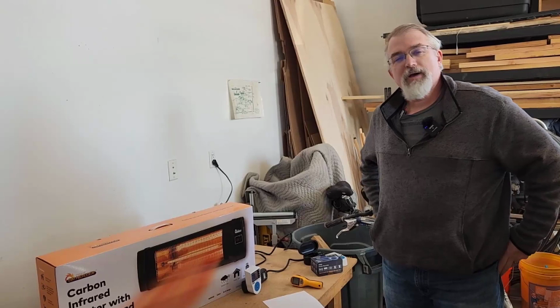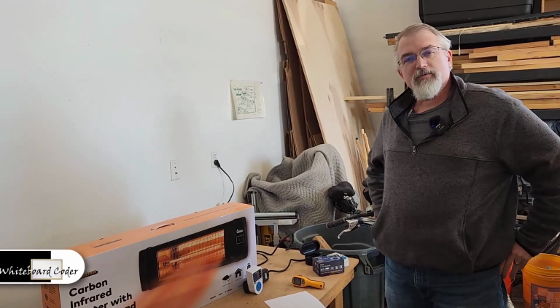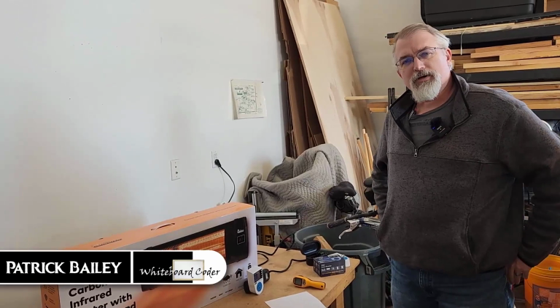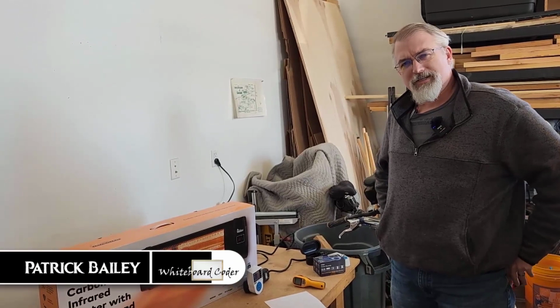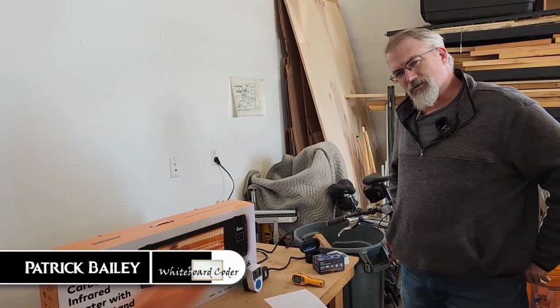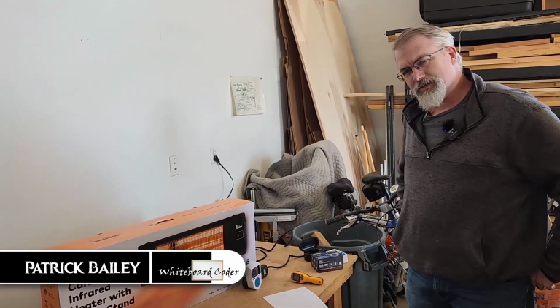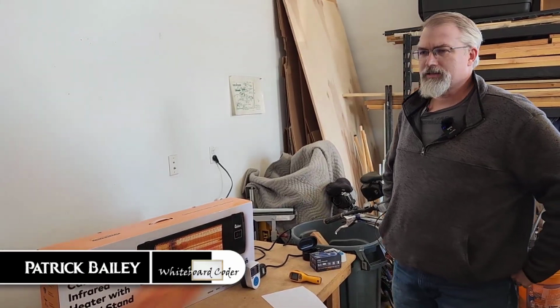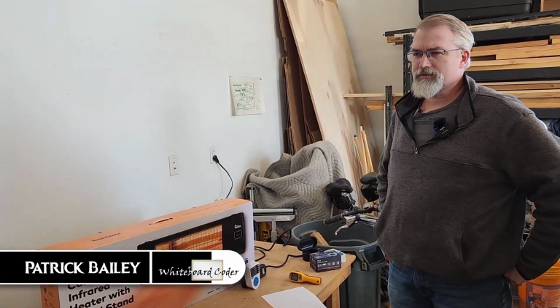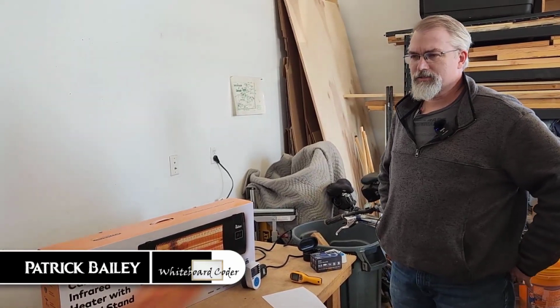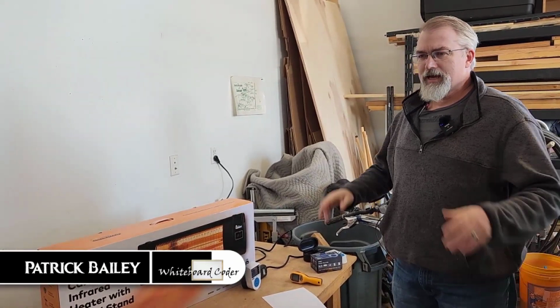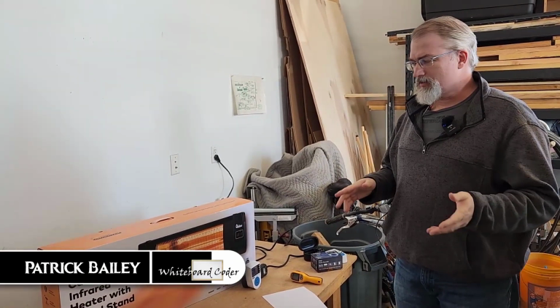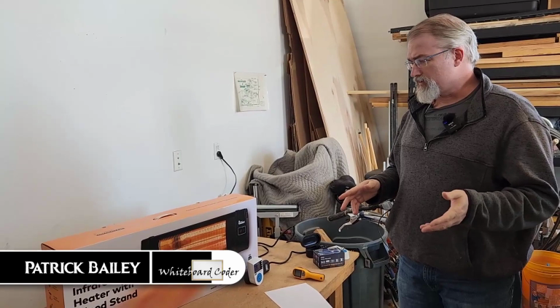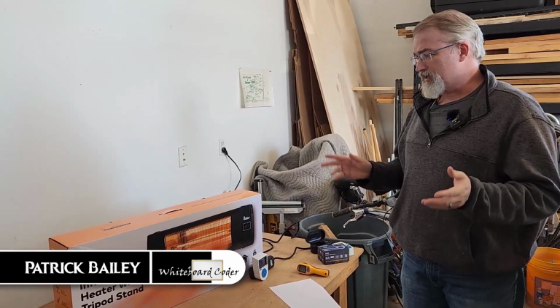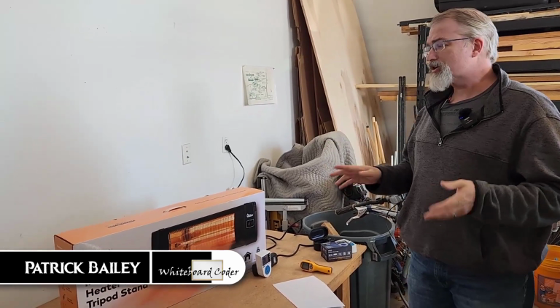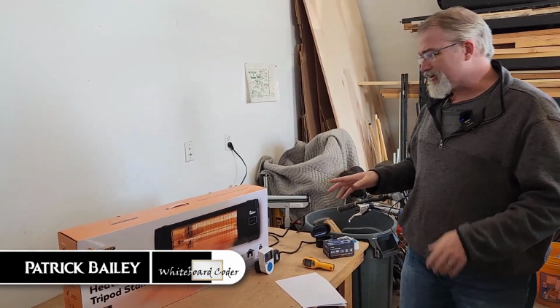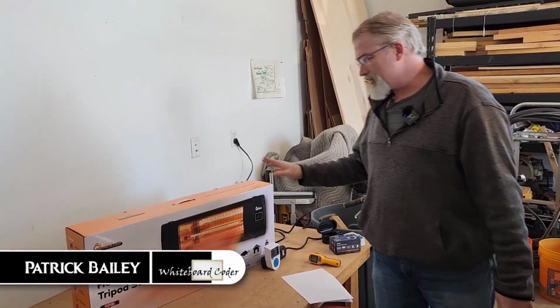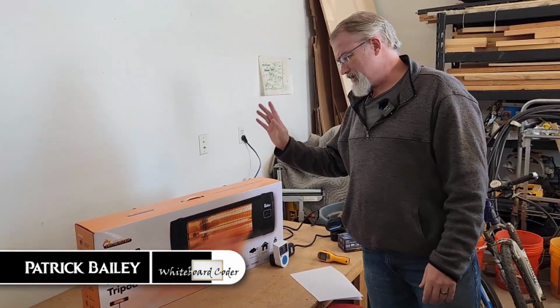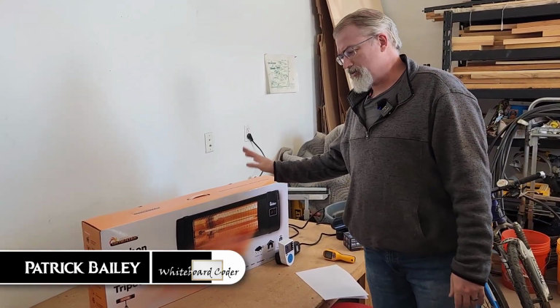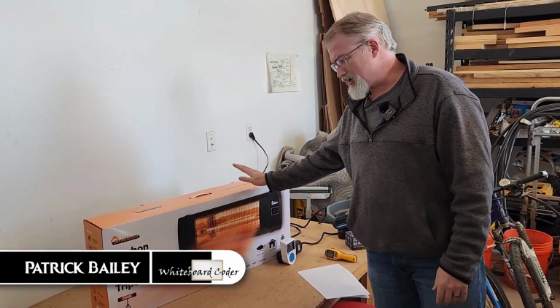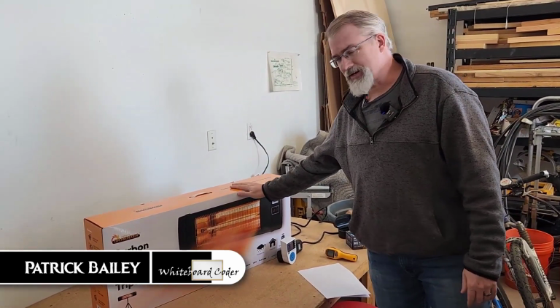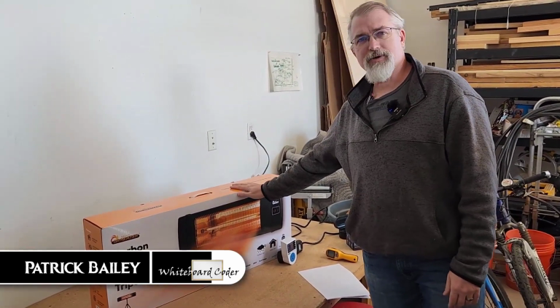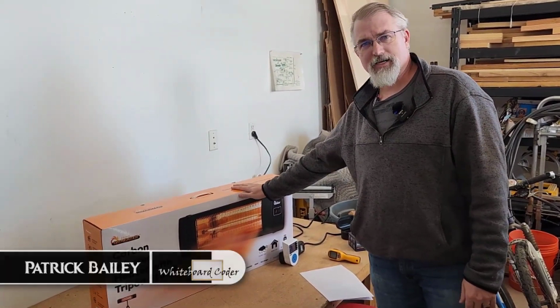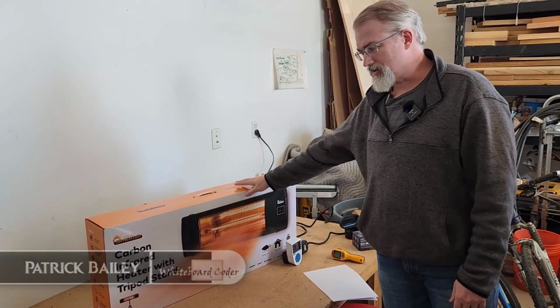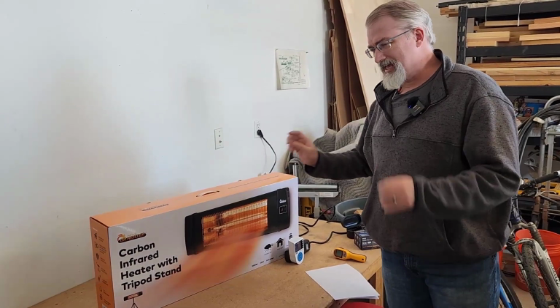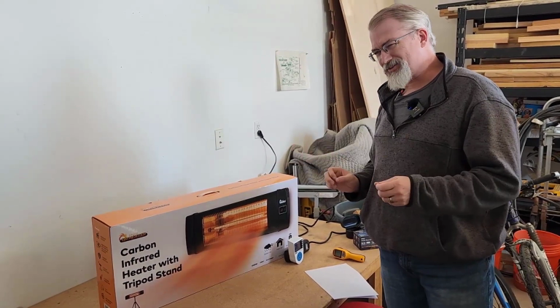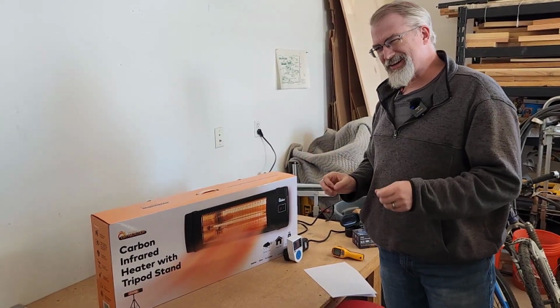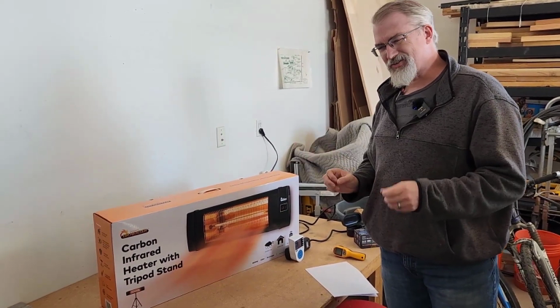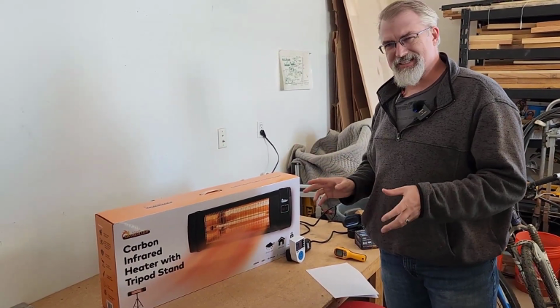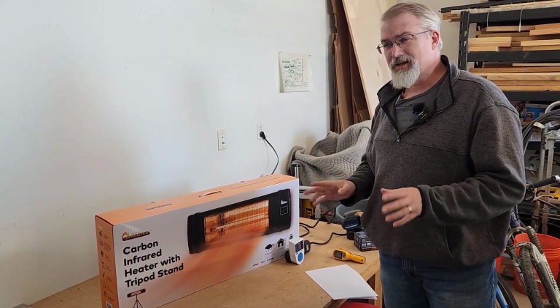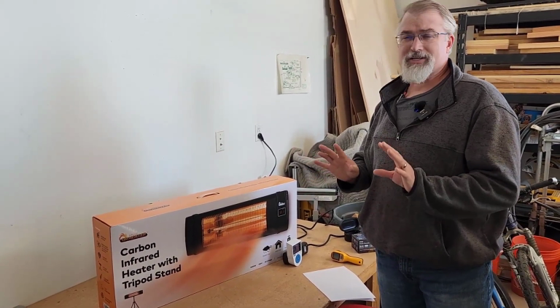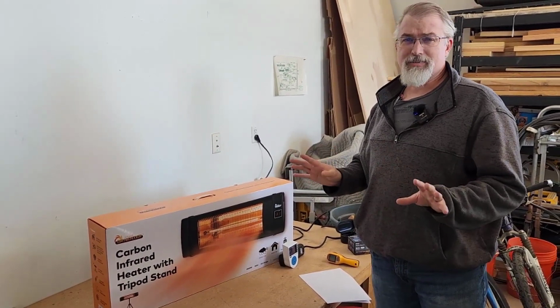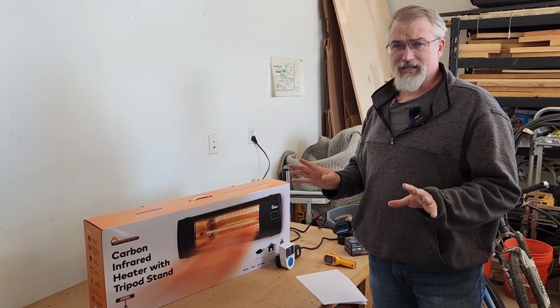I'm Patrick Bailey with Whiteboard Coder. Today is November 20th, 2022, and in this video I've been going over this Dr. Heater carbon infrared heater with tripod stand that I just bought at Costco. It's model DR368, which I think you can just buy at Costco.